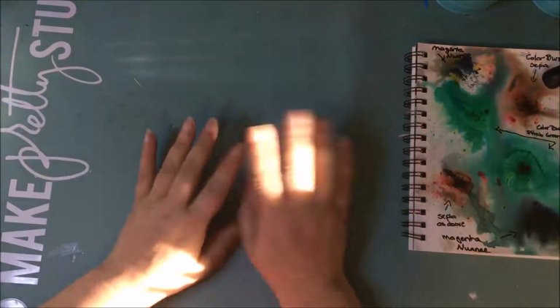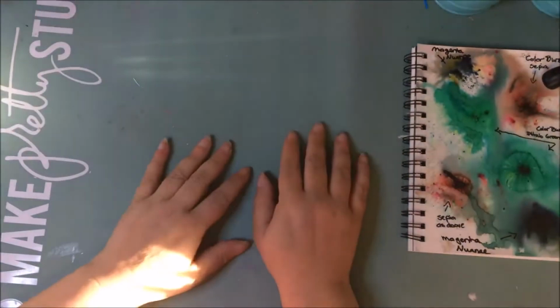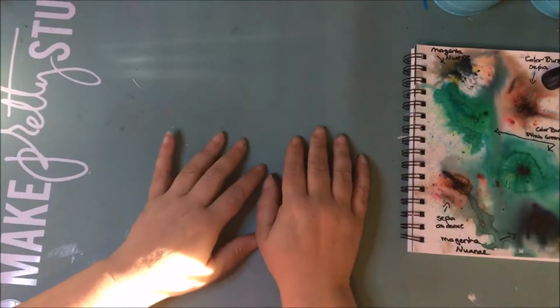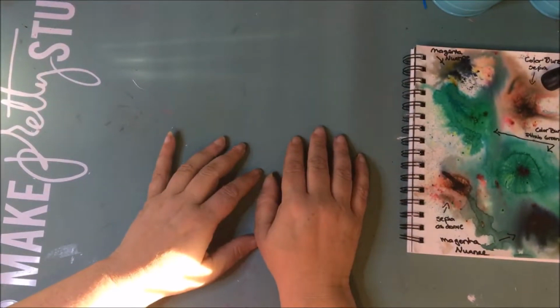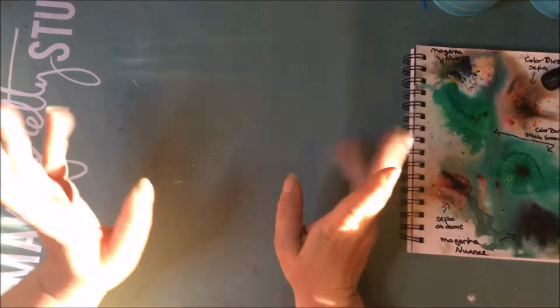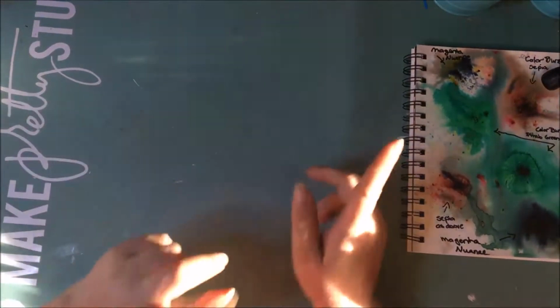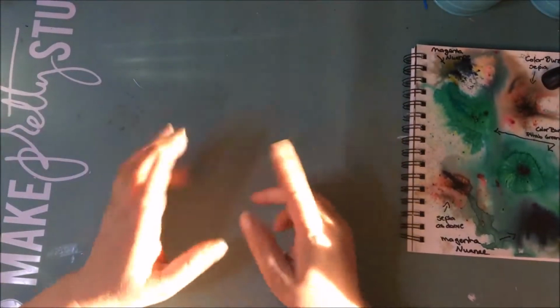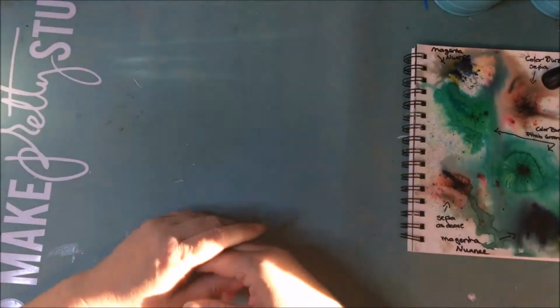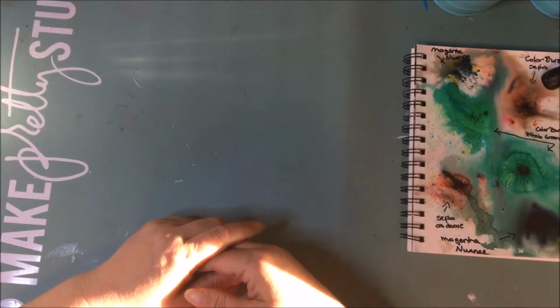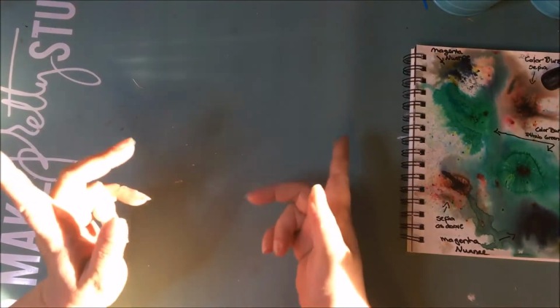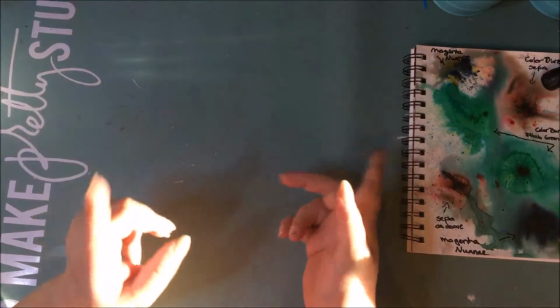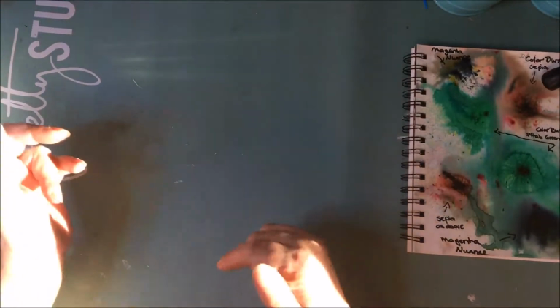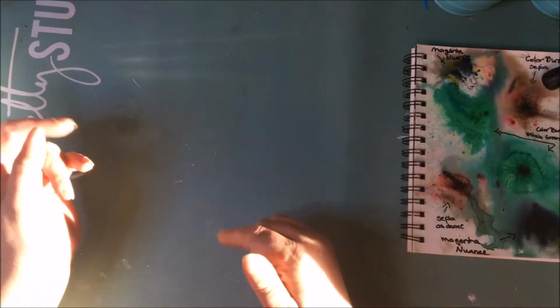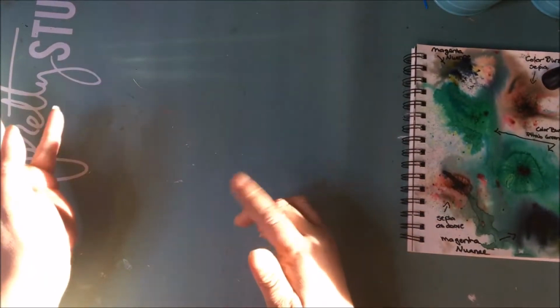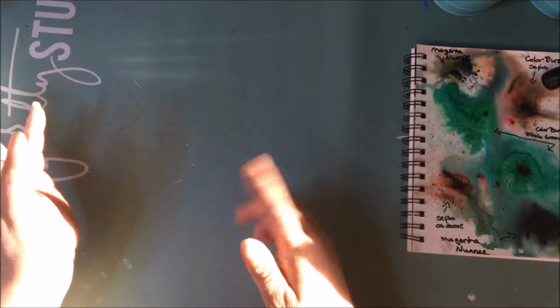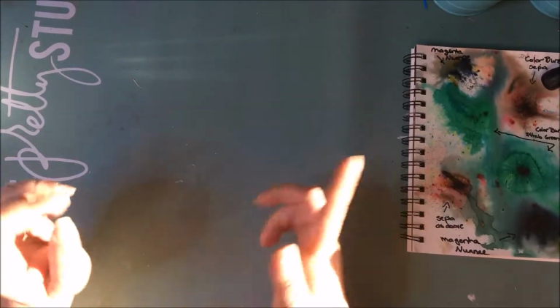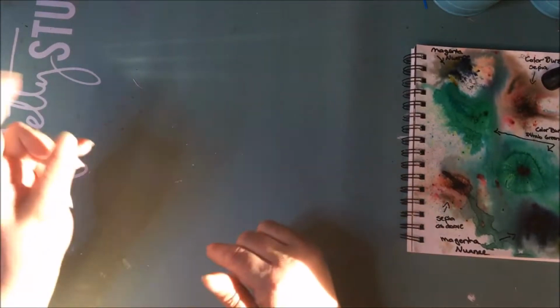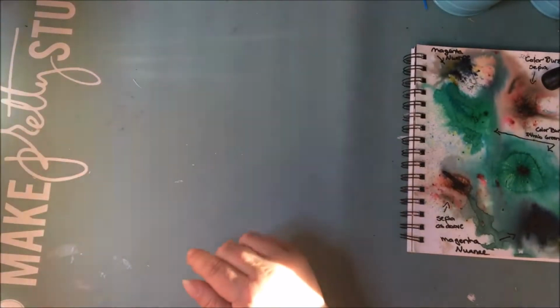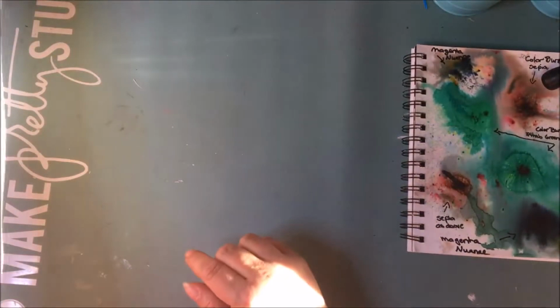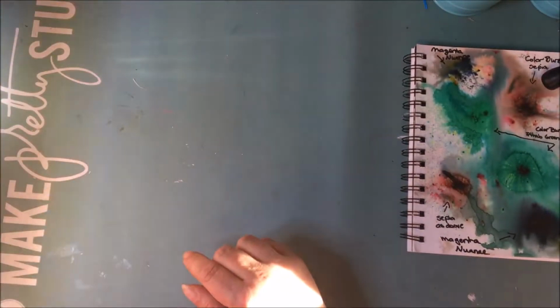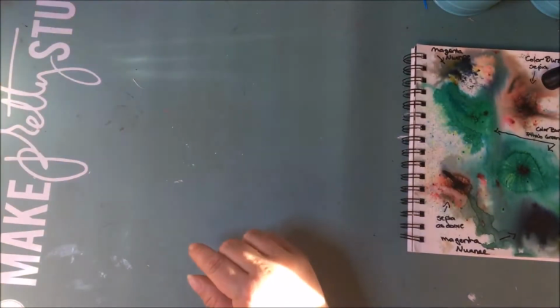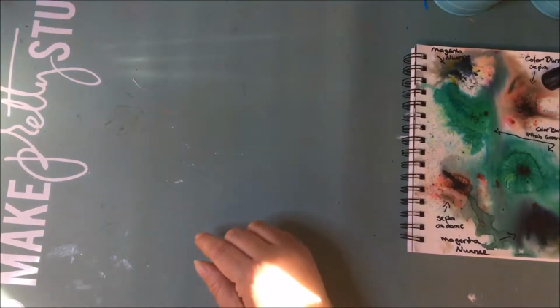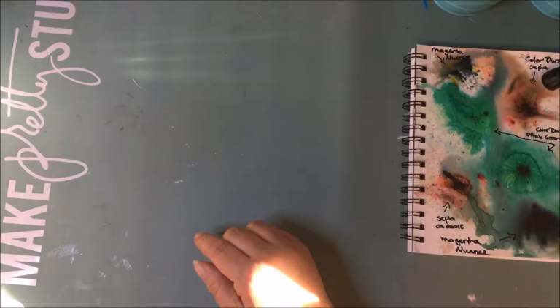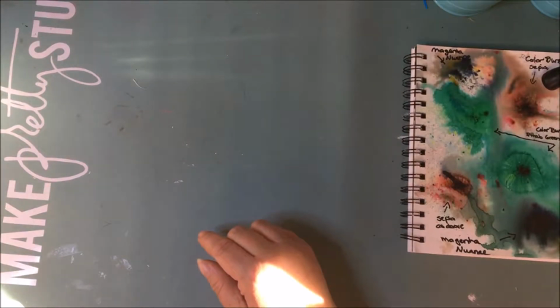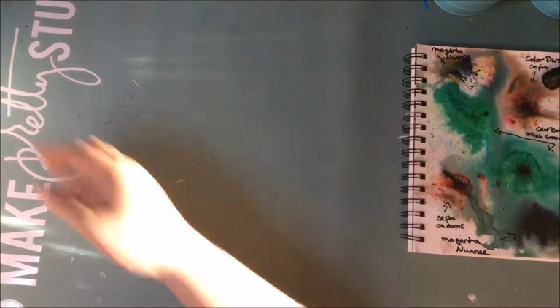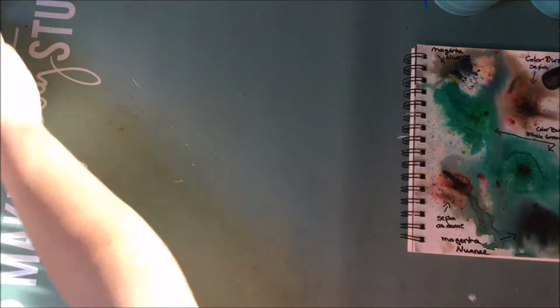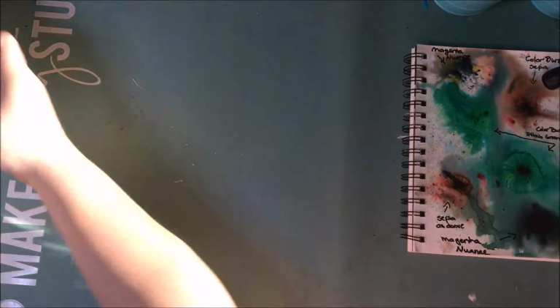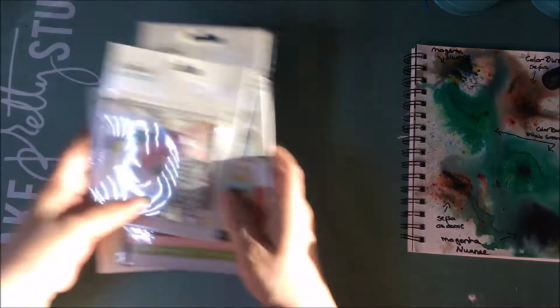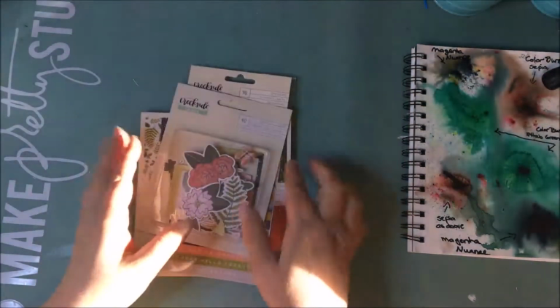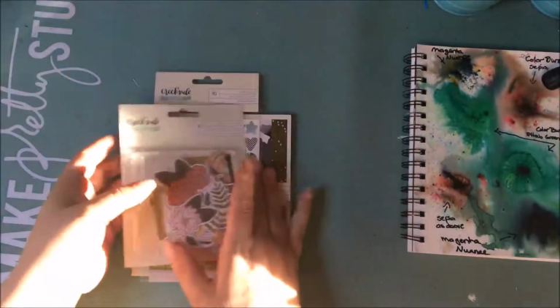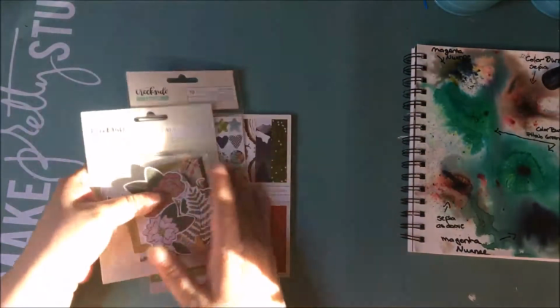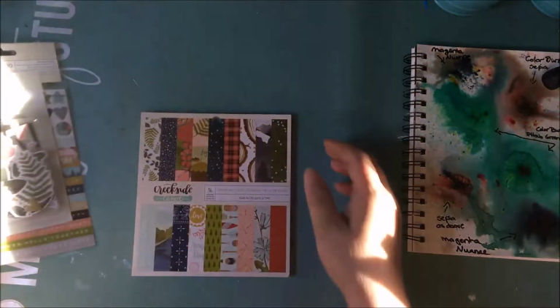Hi ladies, this is going to be a quick video. This is a haul from Peachy Cheap — I got a couple of different things while in hospital, and the first one I'm going to show you is this very cute collection.